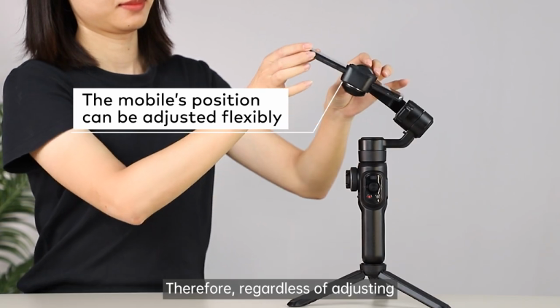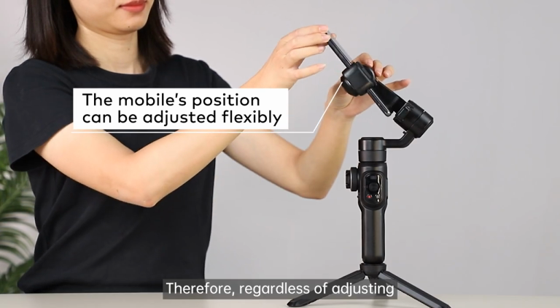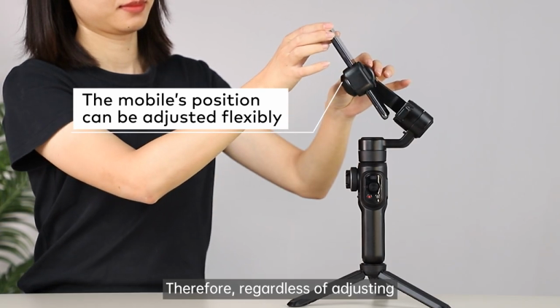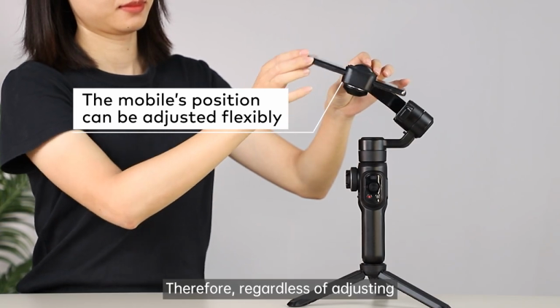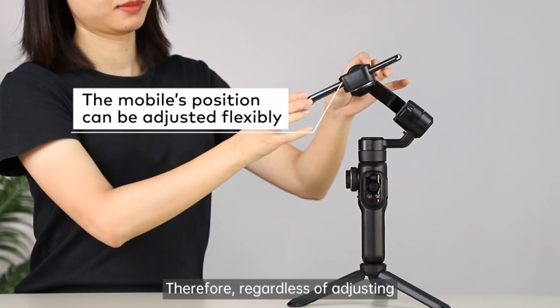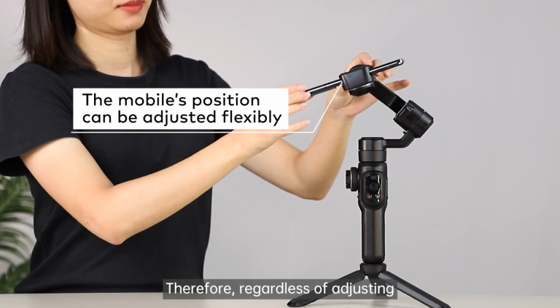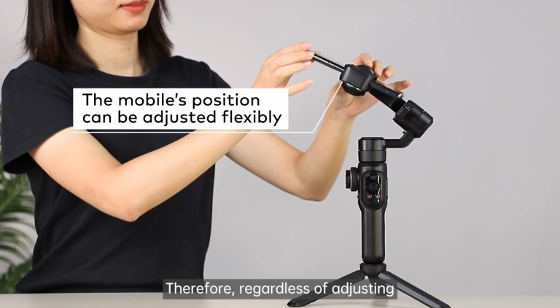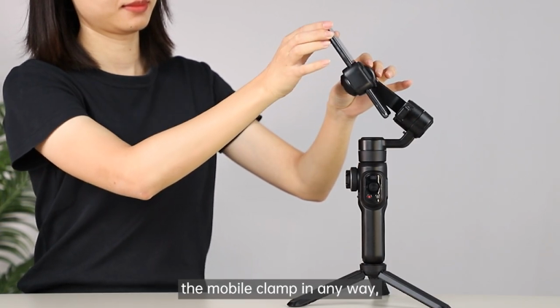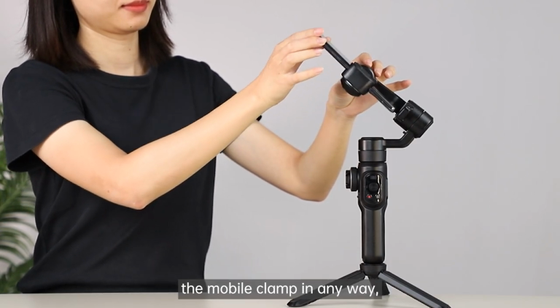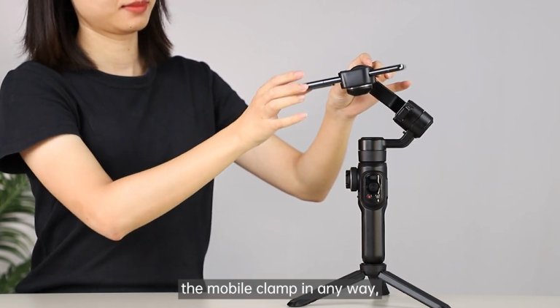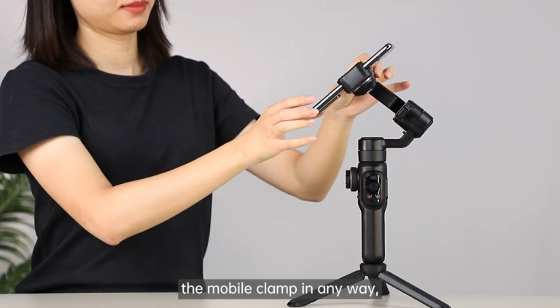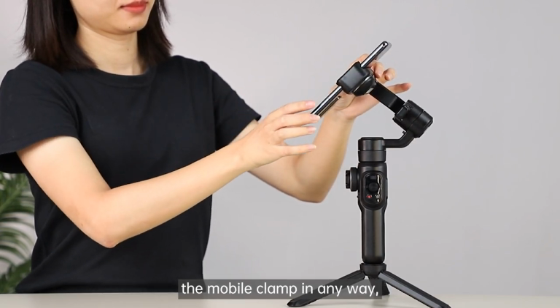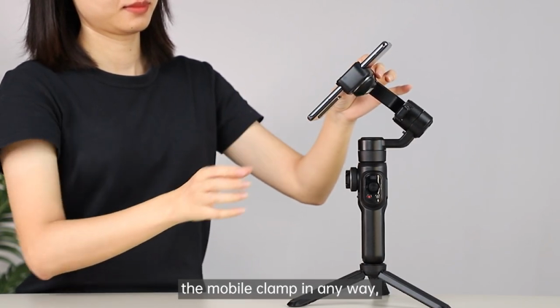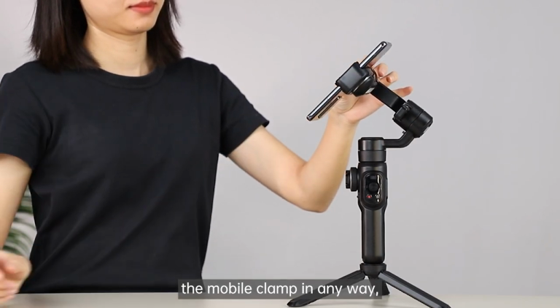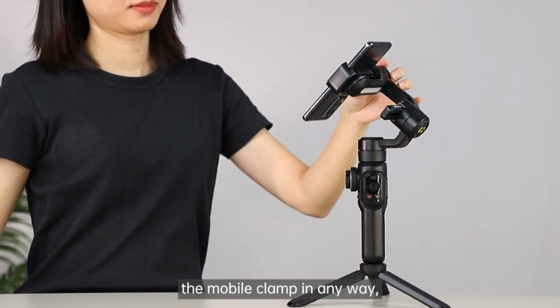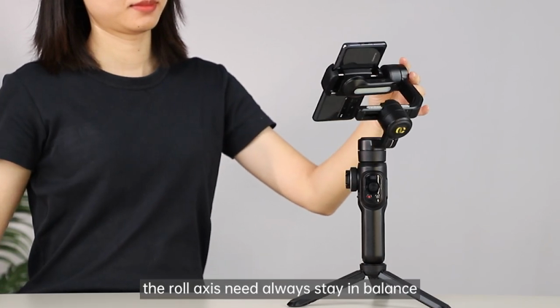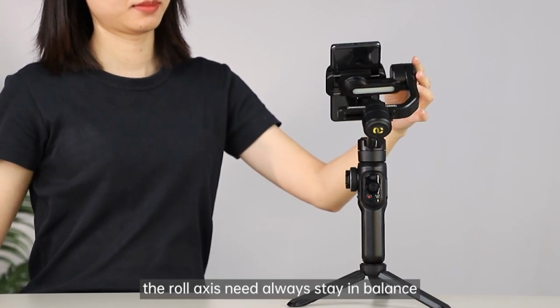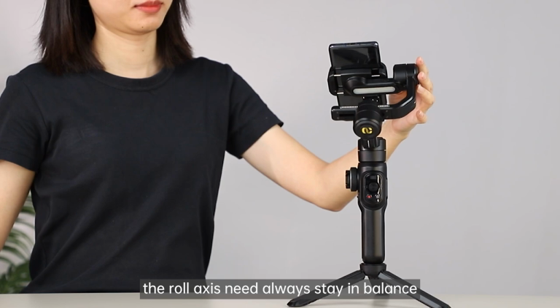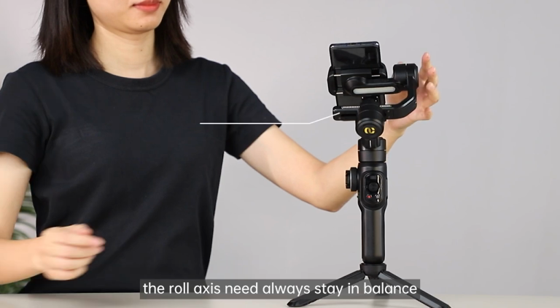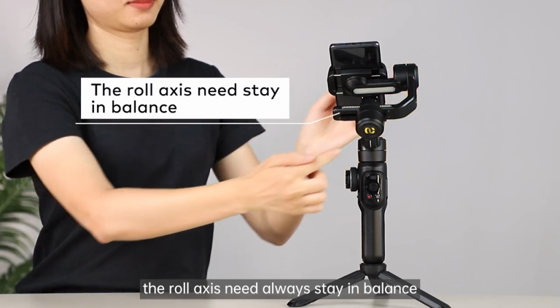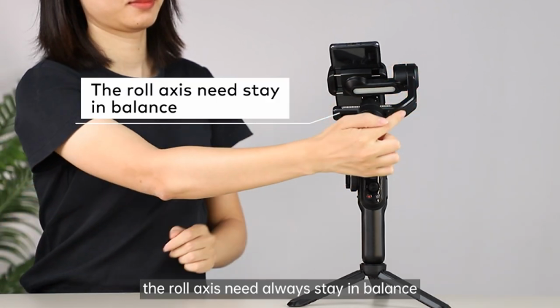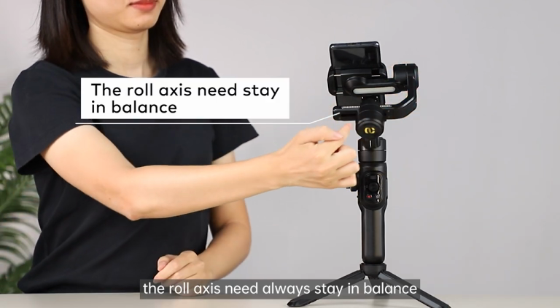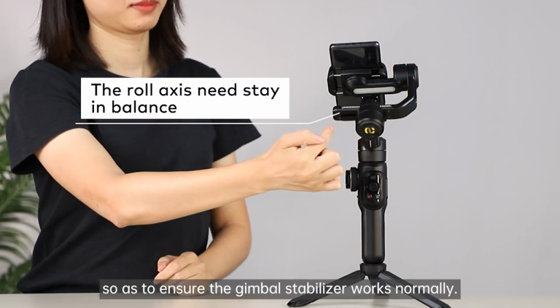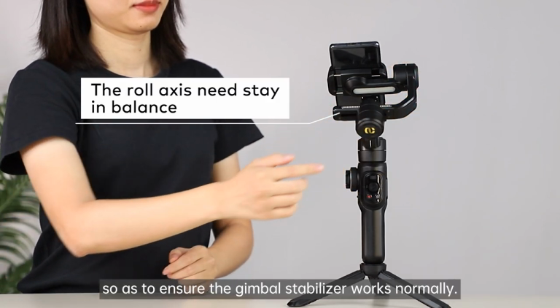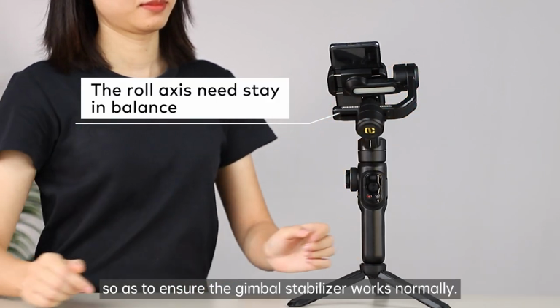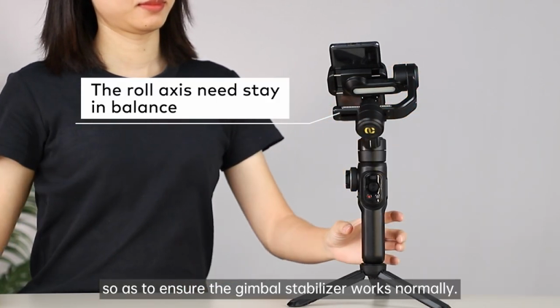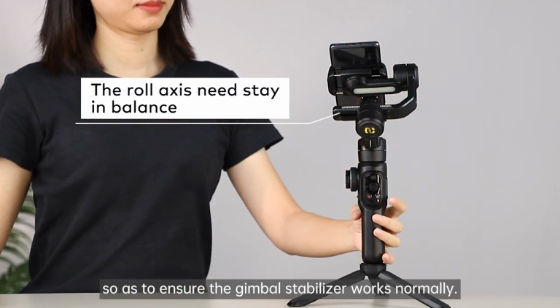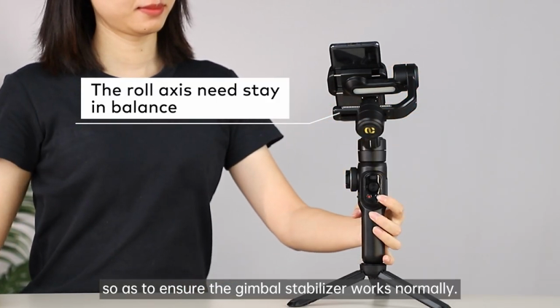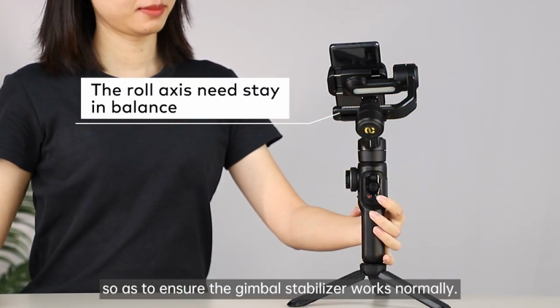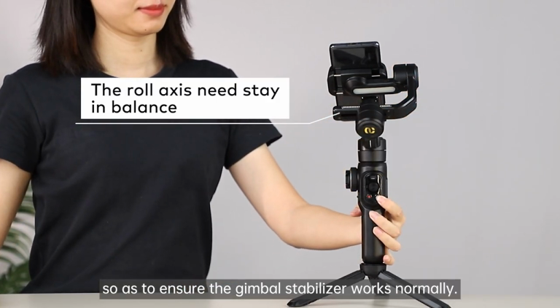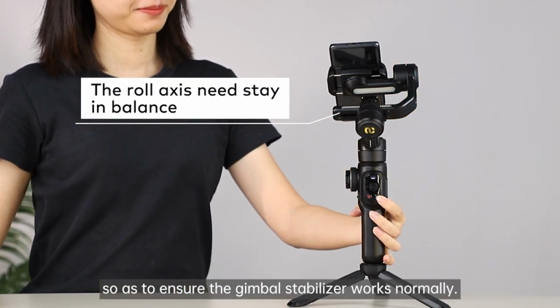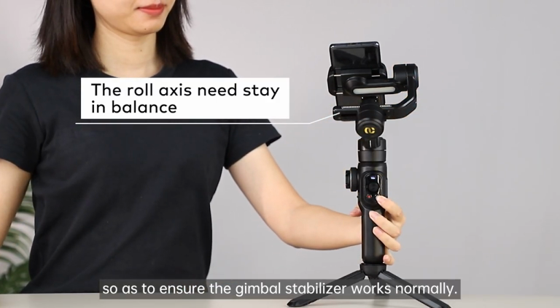Therefore, regardless of adjusting the mobile clamp in any way, the roll axis needs to always stay in balance so as to ensure the gimbal stabilizer works normally.